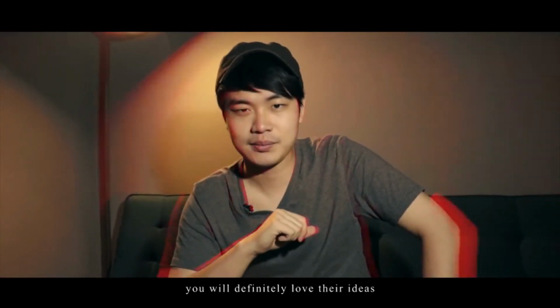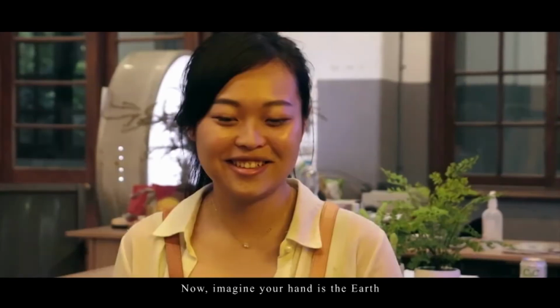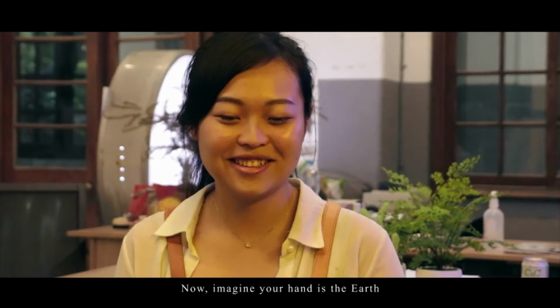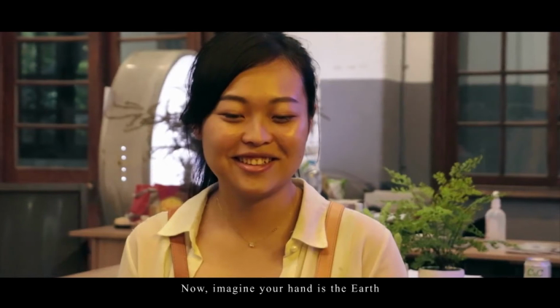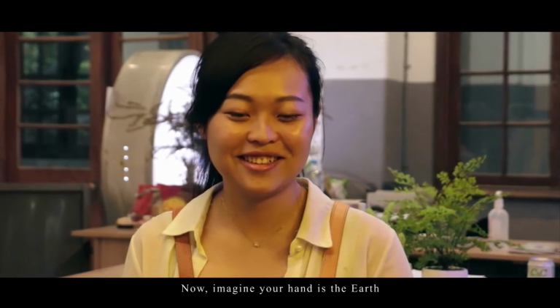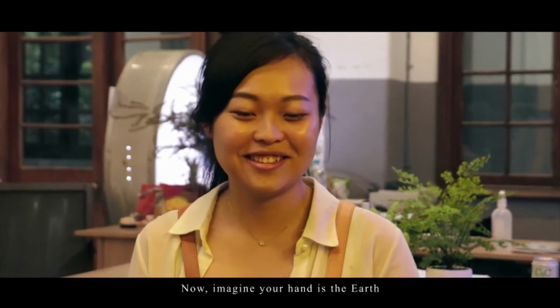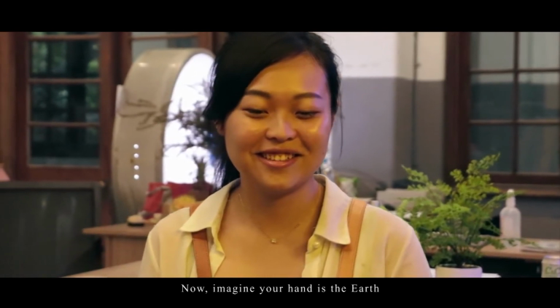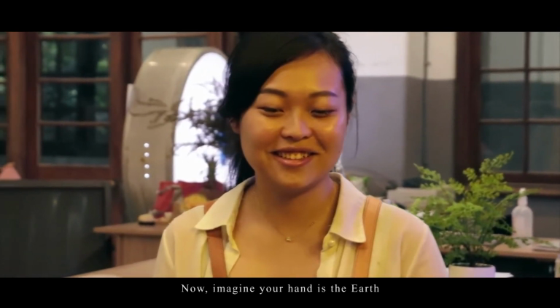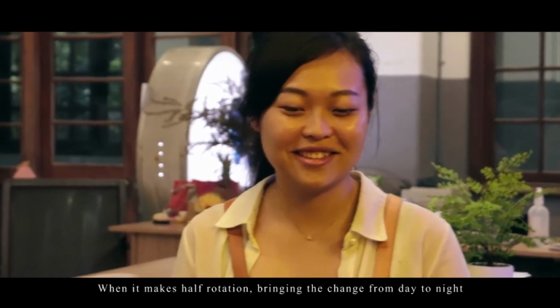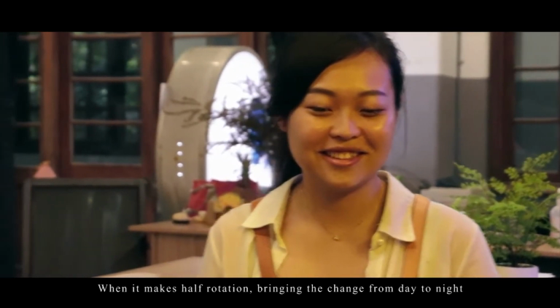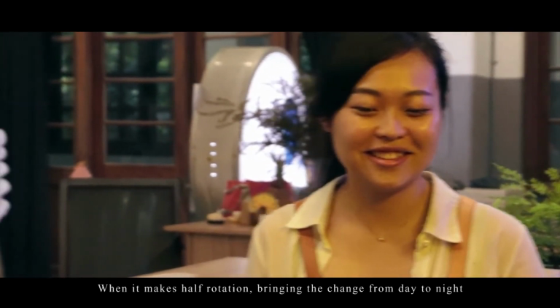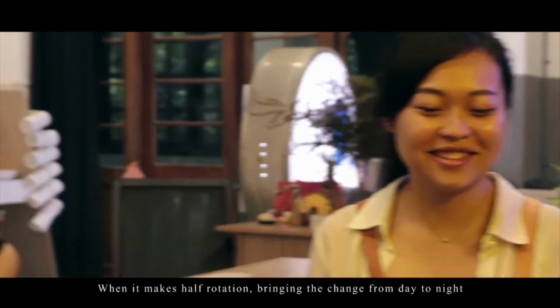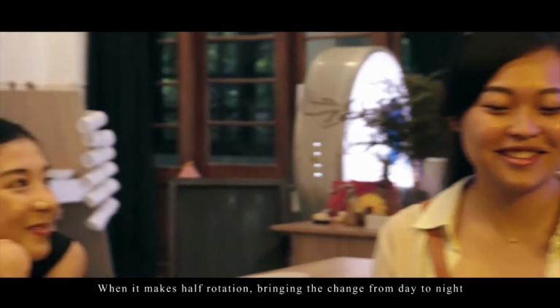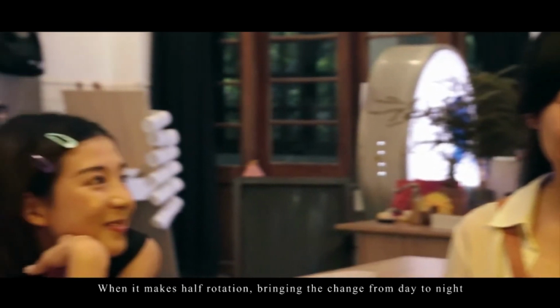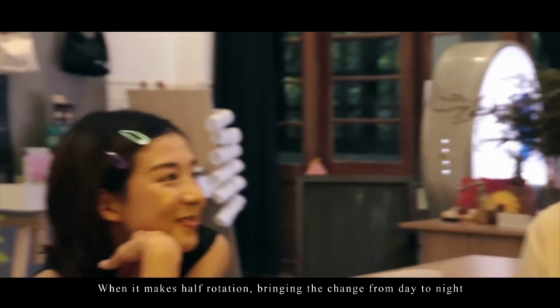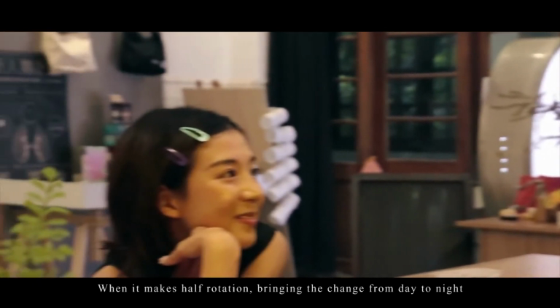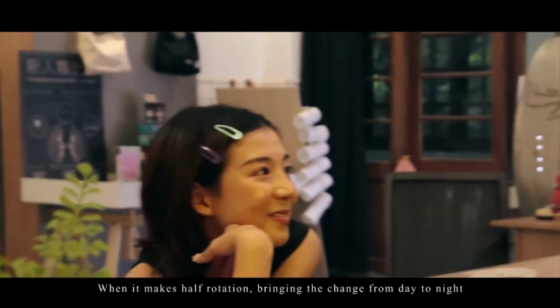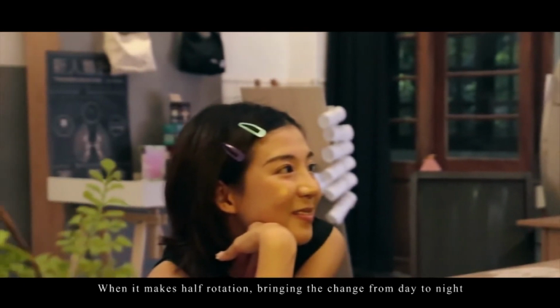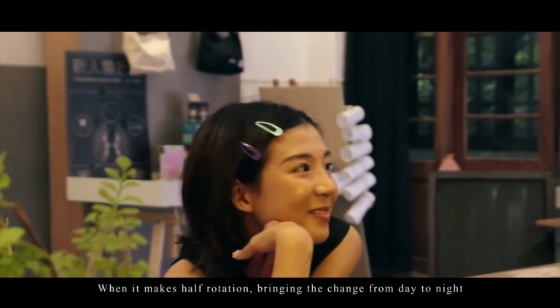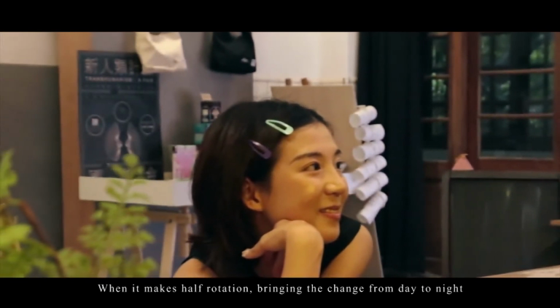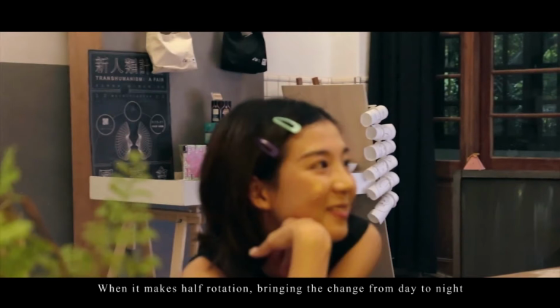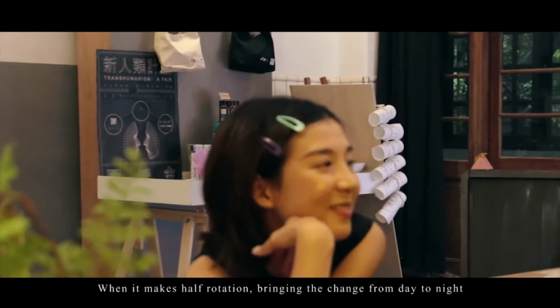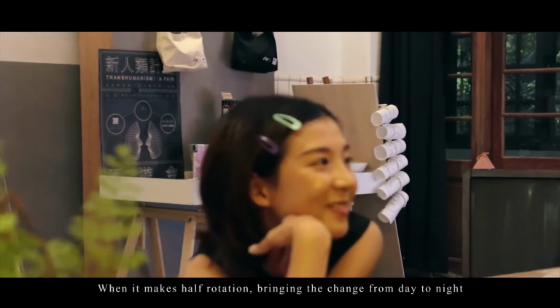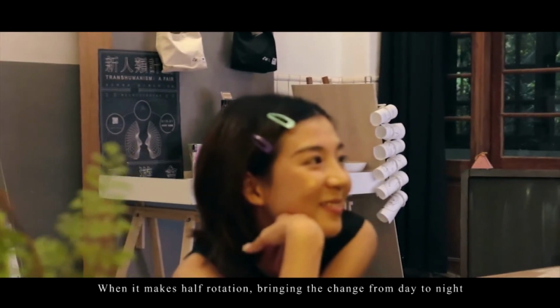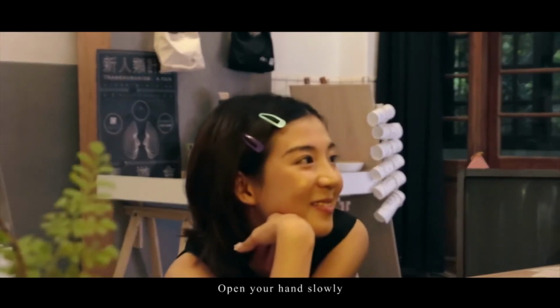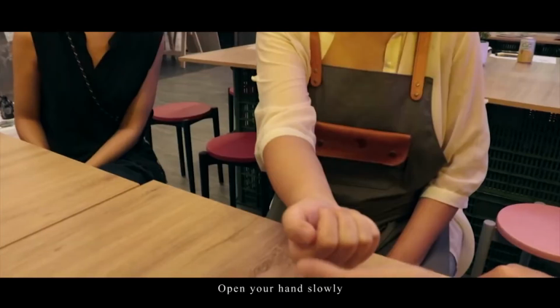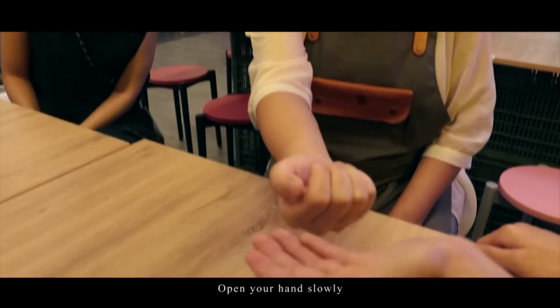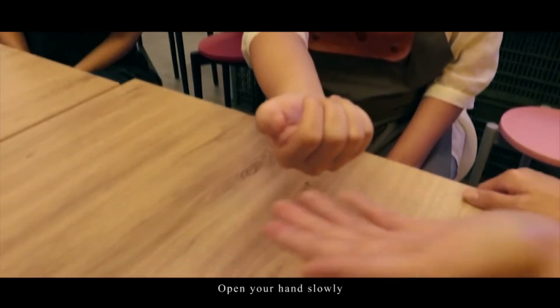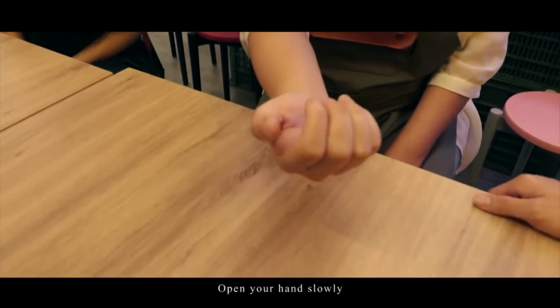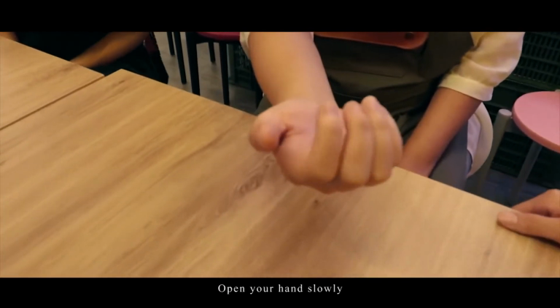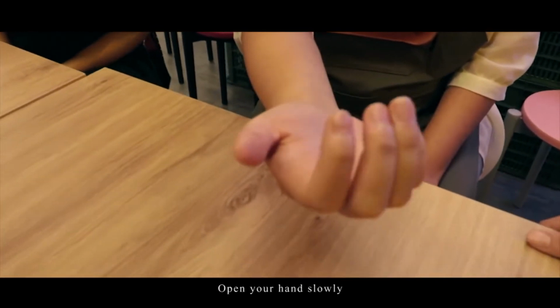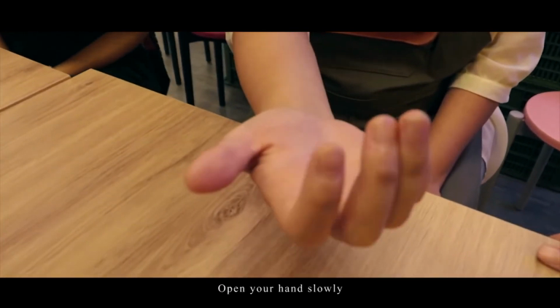Now your hand is like the sky. When the sky turns around, it will become dark. Your hand will open up to the sky.